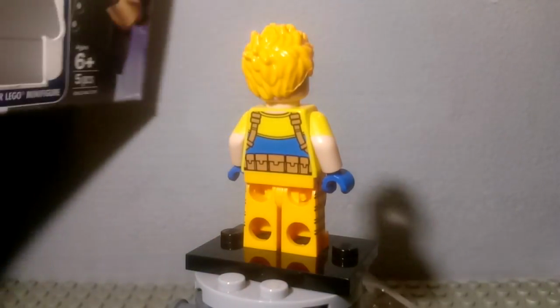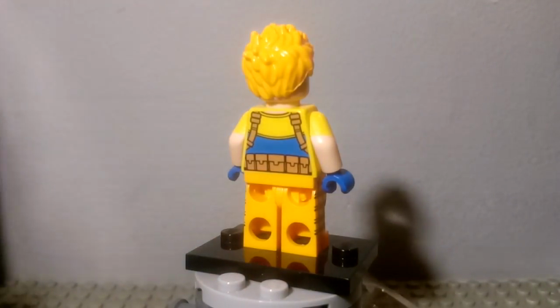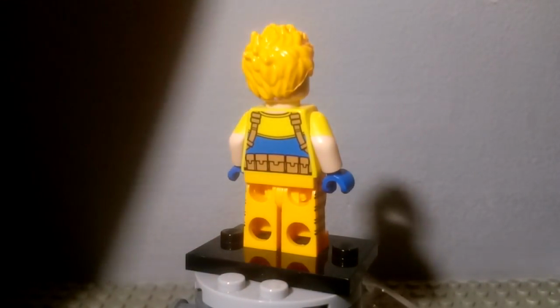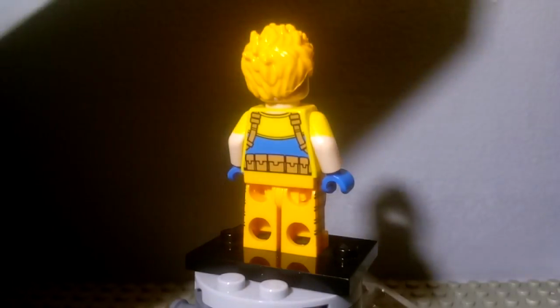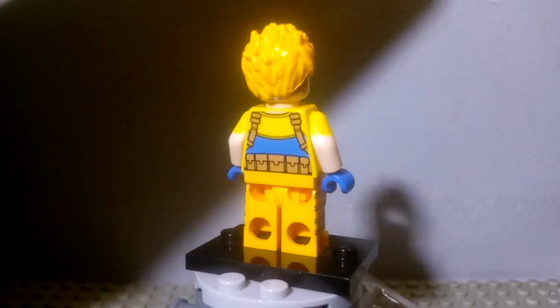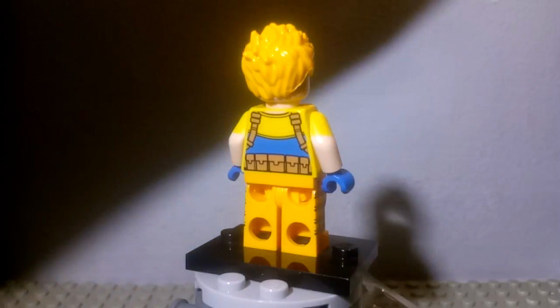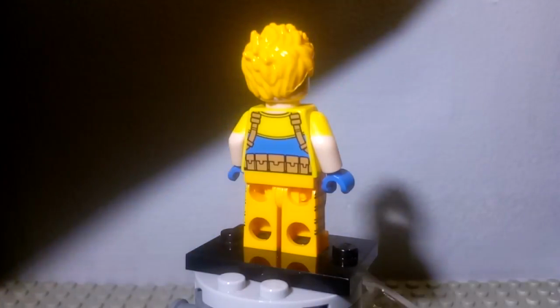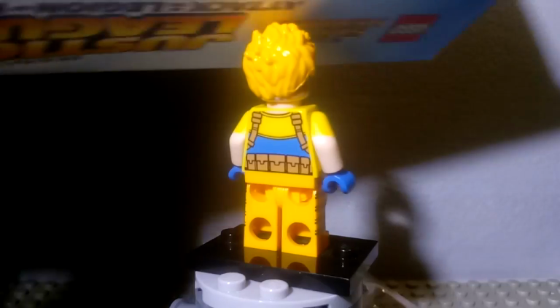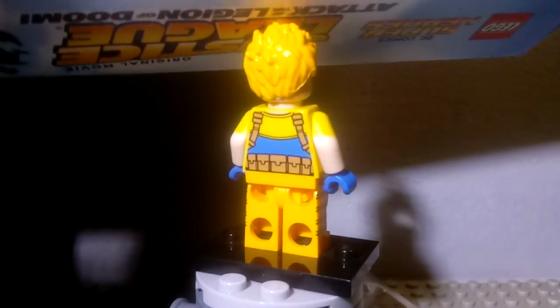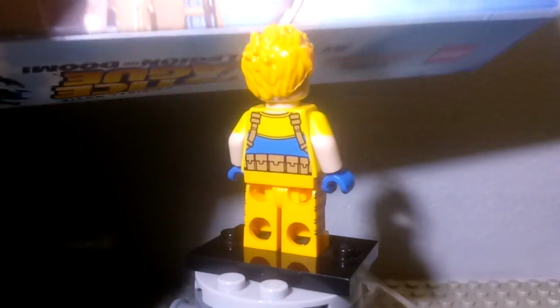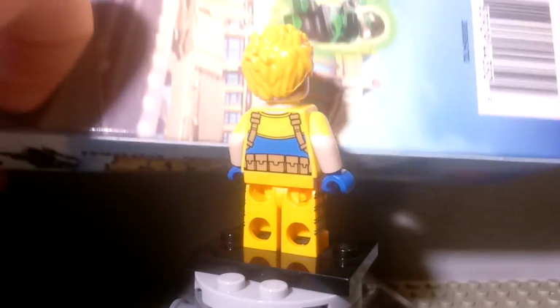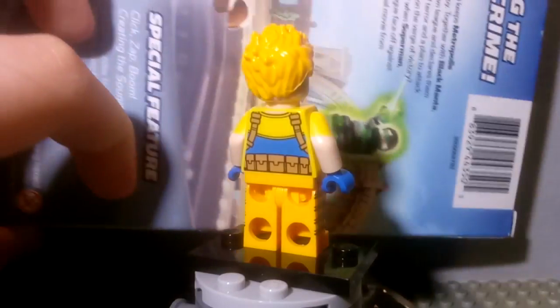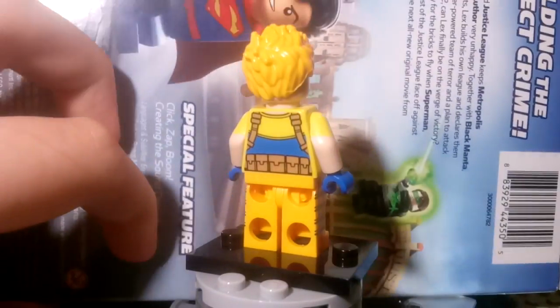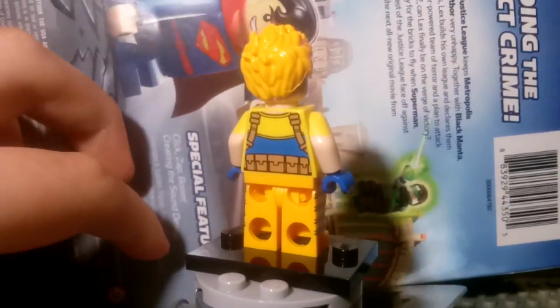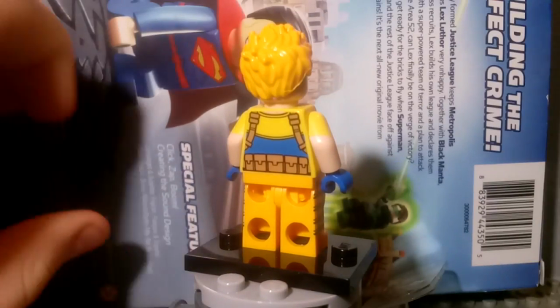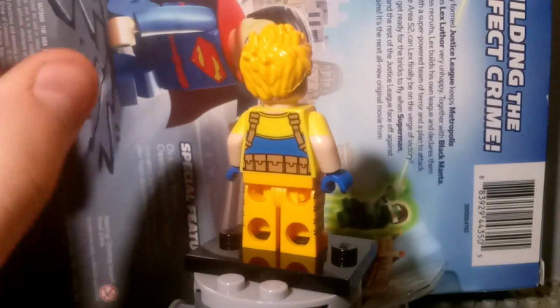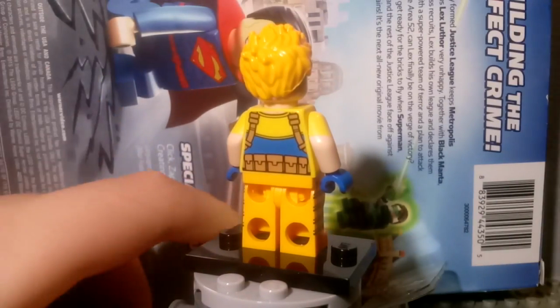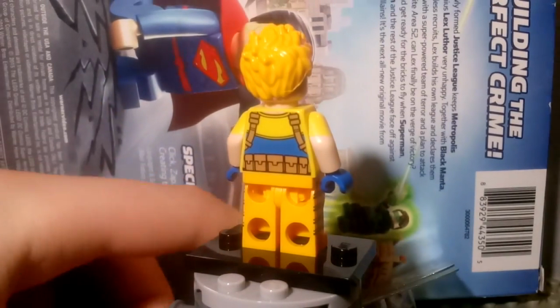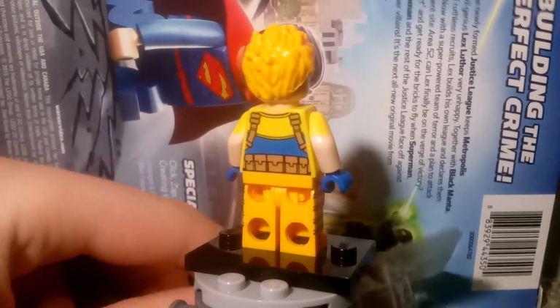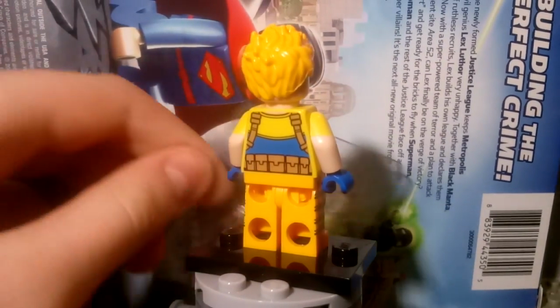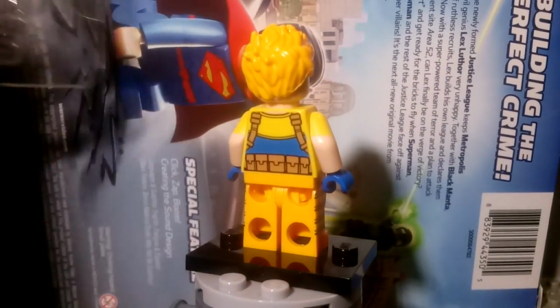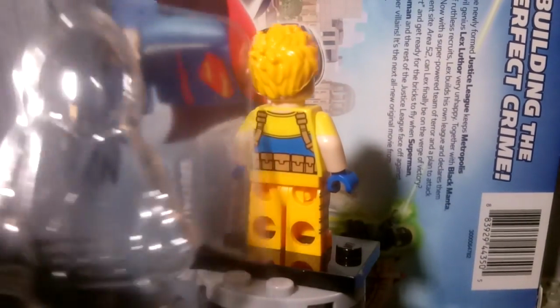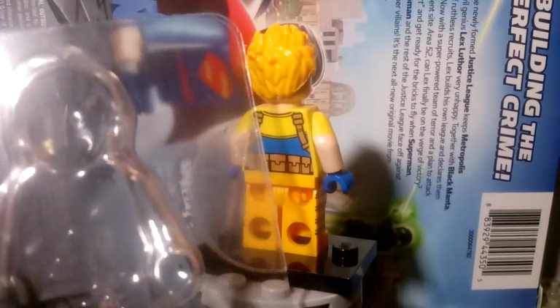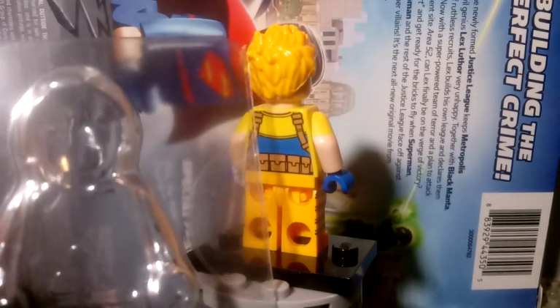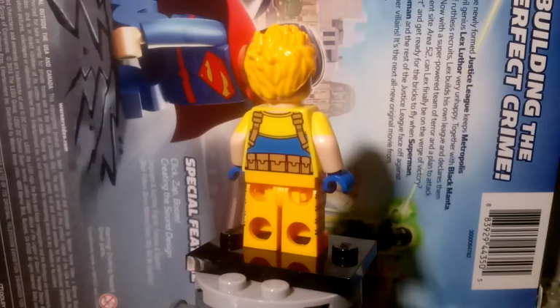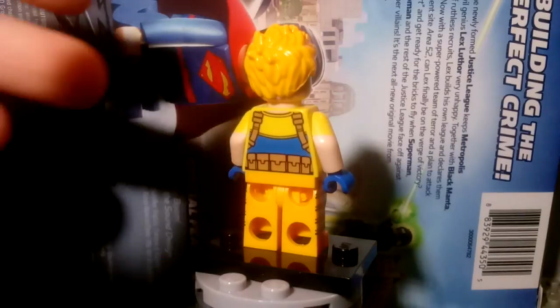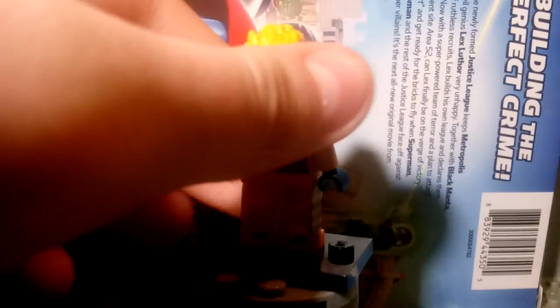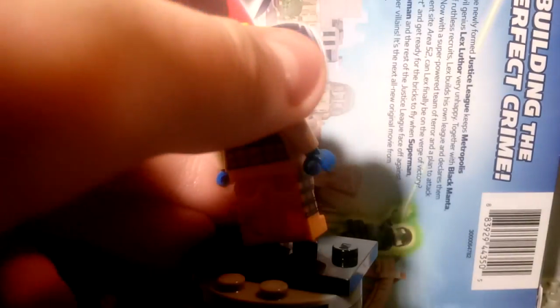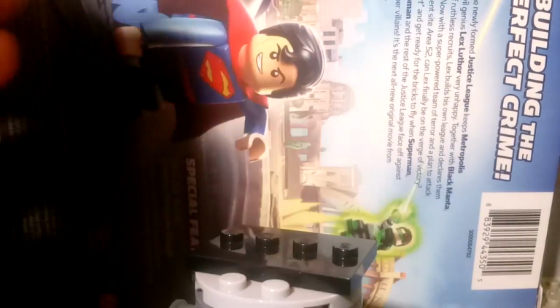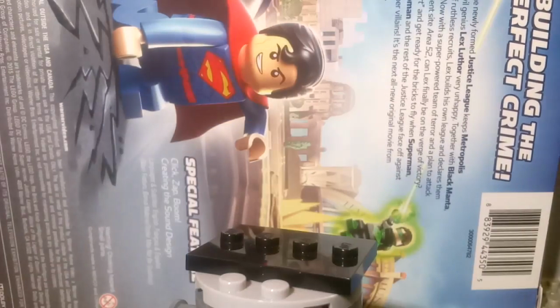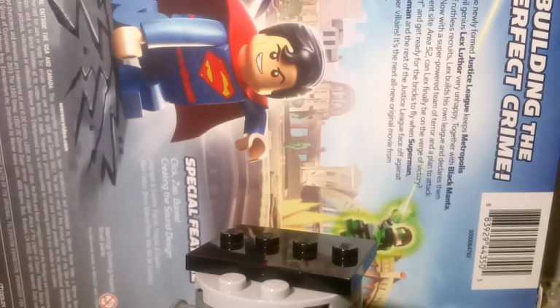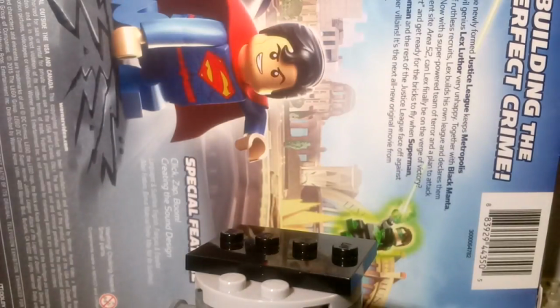The box has him inside, which is cool, and here's the plastic case it came in — you can put him in it. So yeah, it's pretty cool.